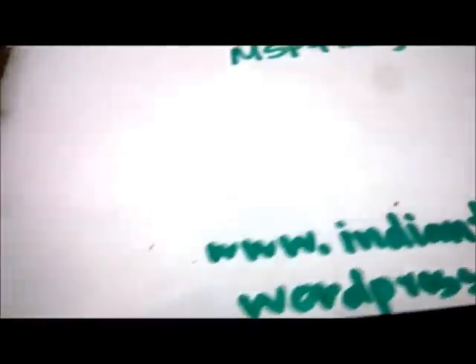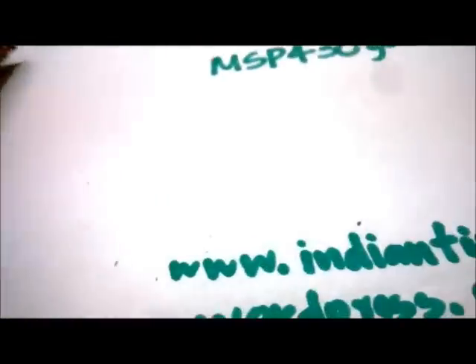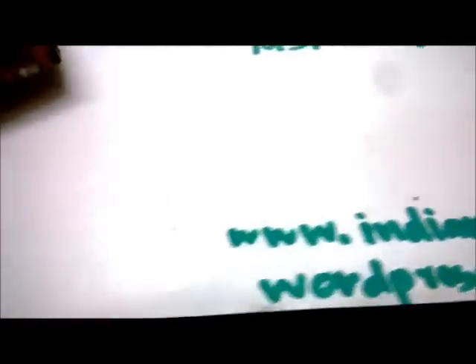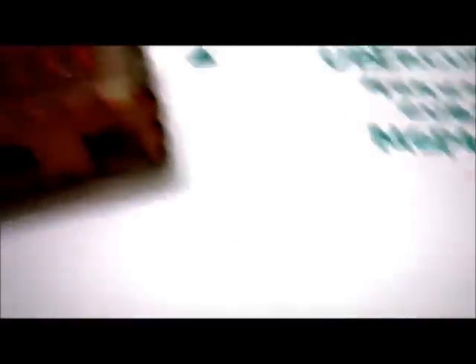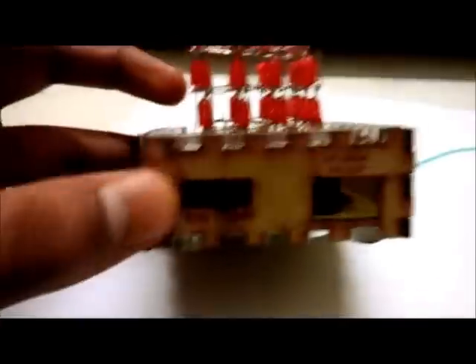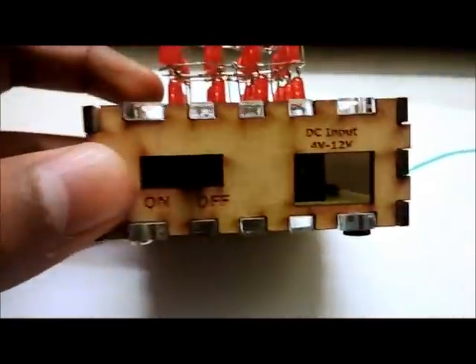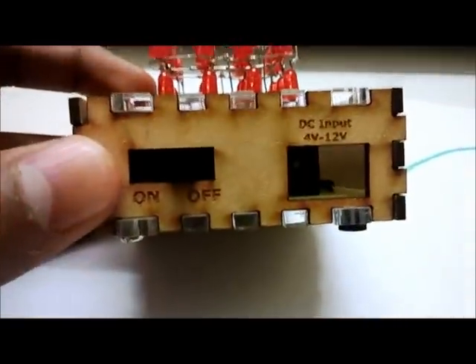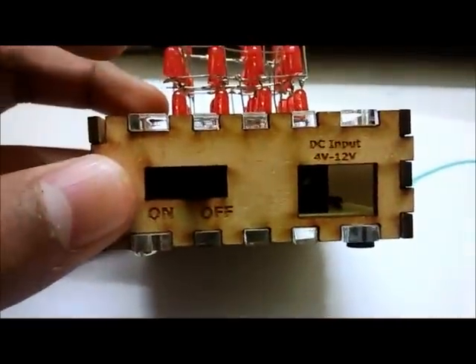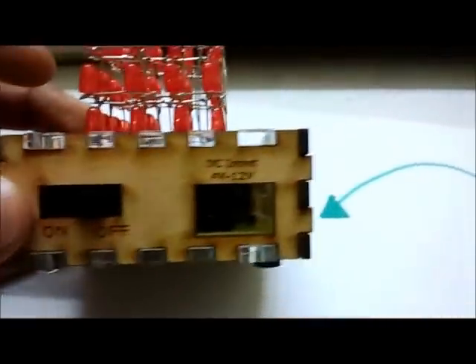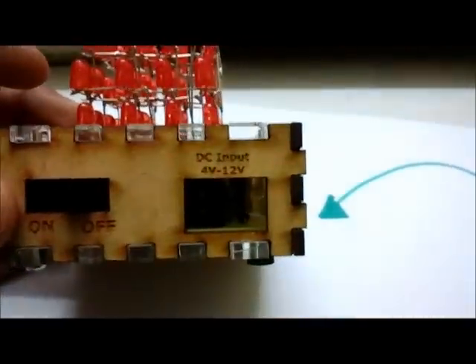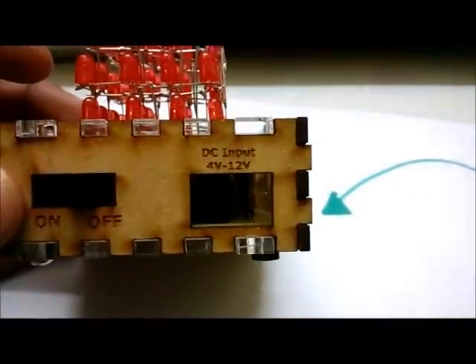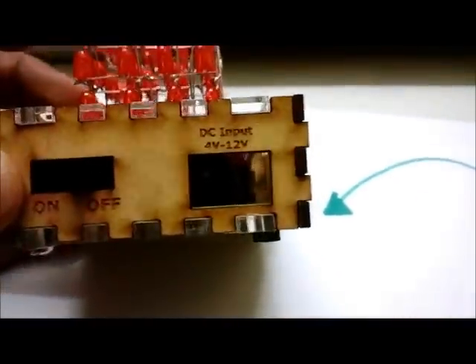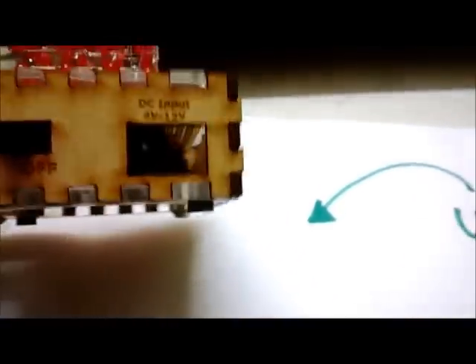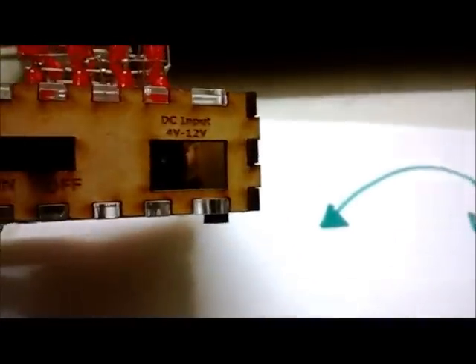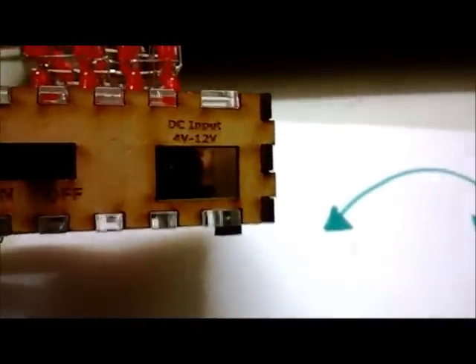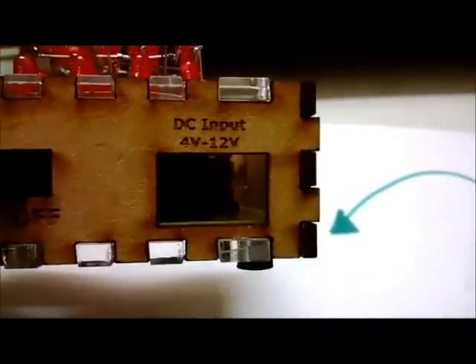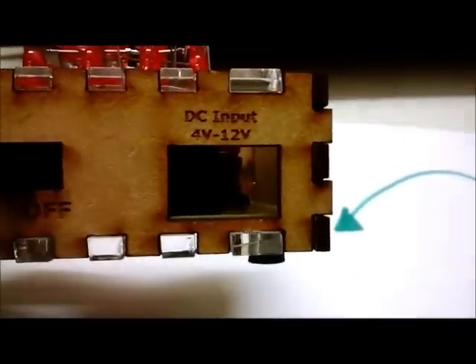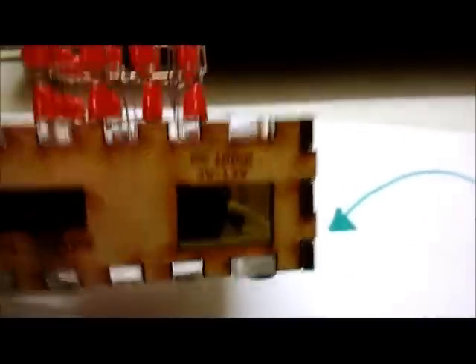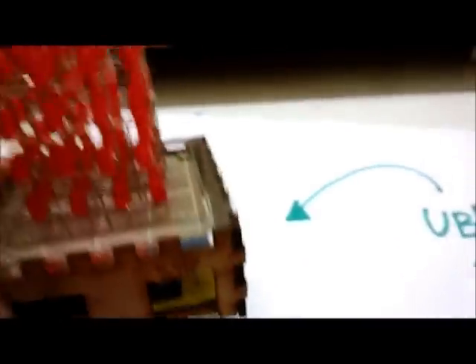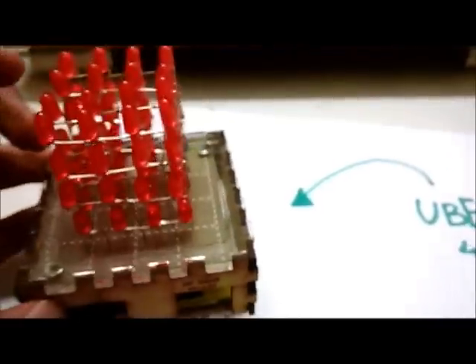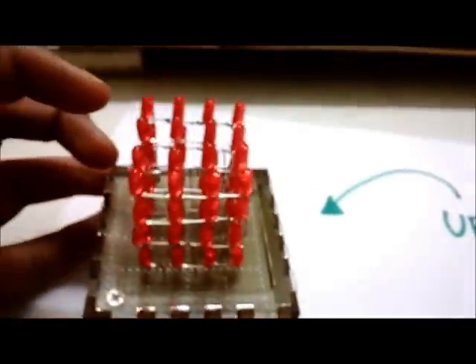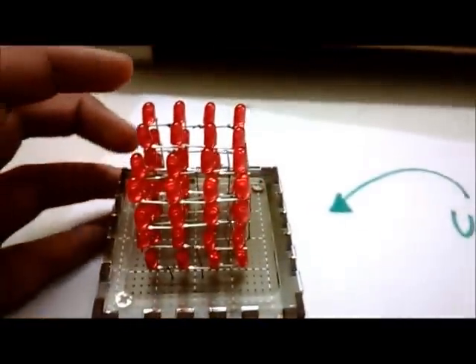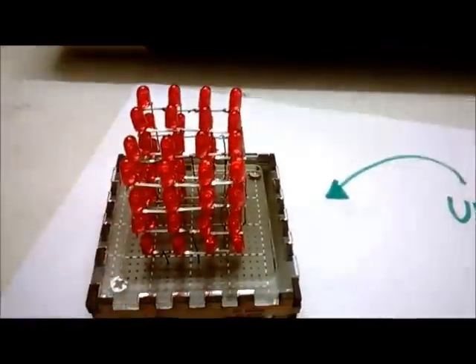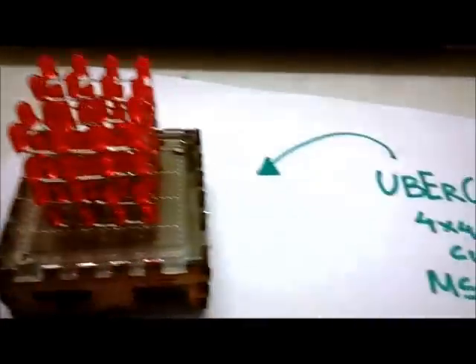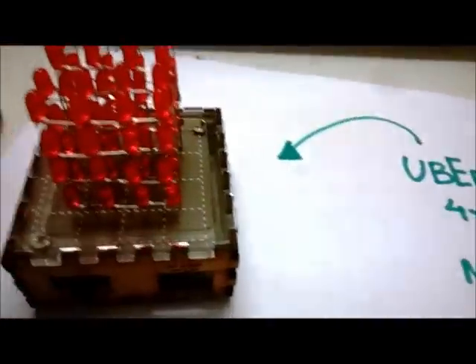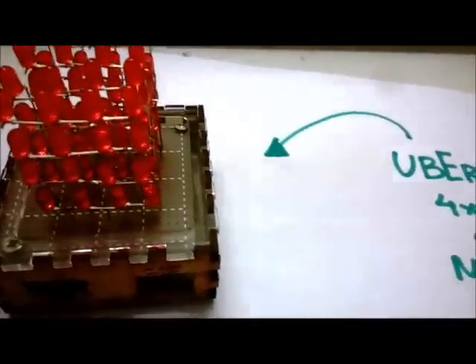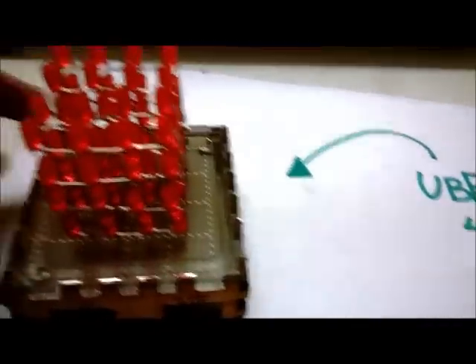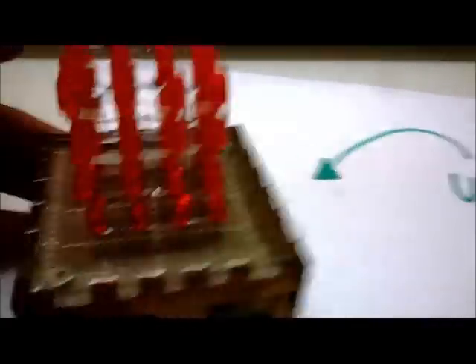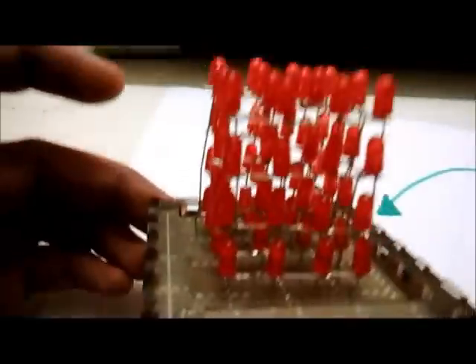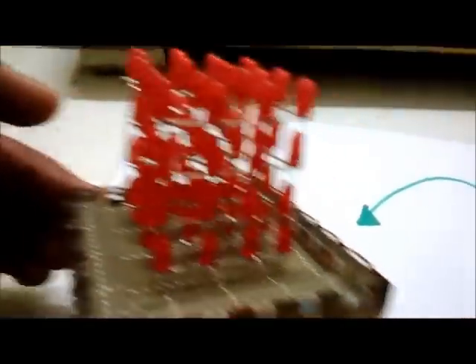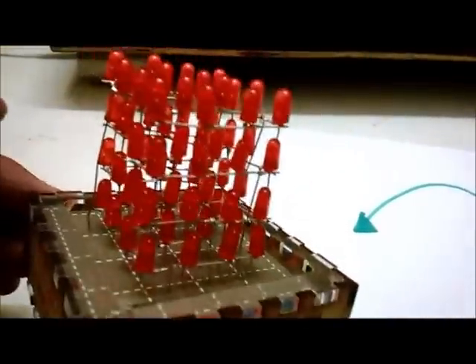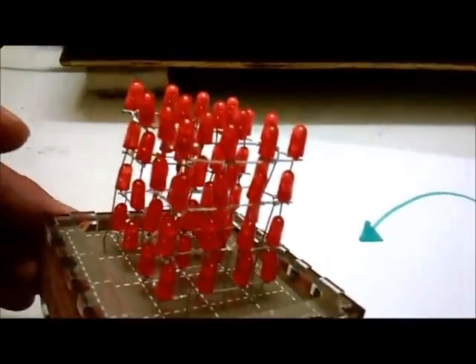There is also an on/off switch and a DC input jack inside it. And here is the 4x4 LED array which has been arranged.